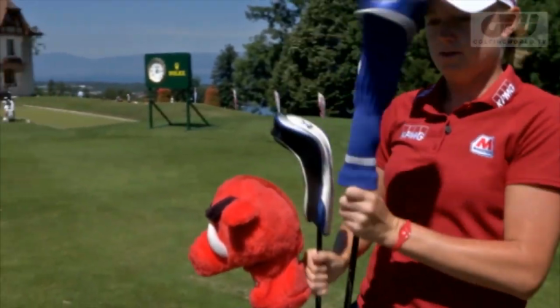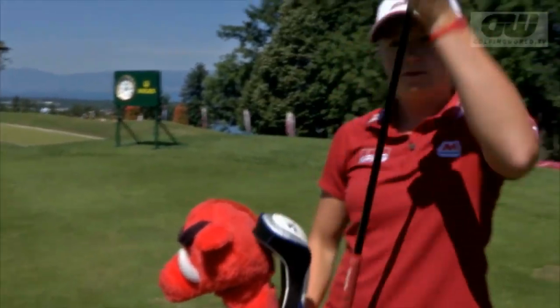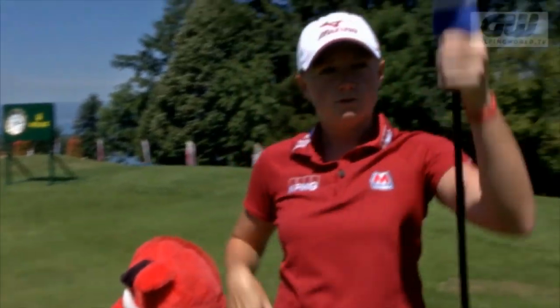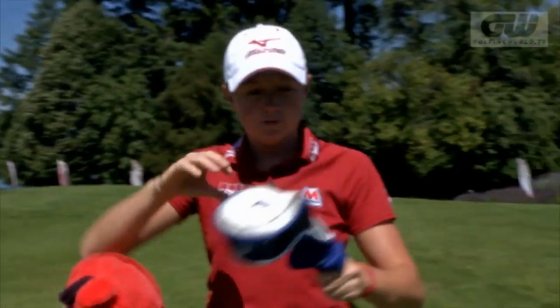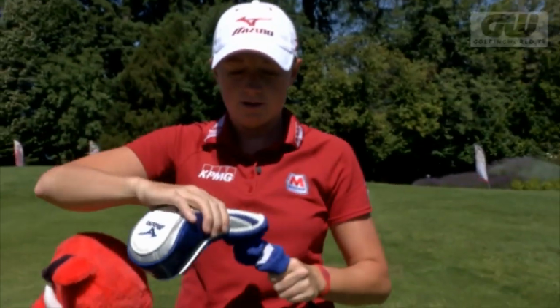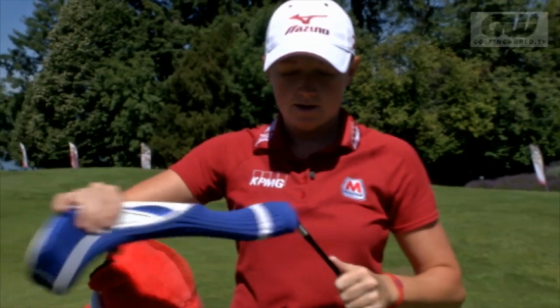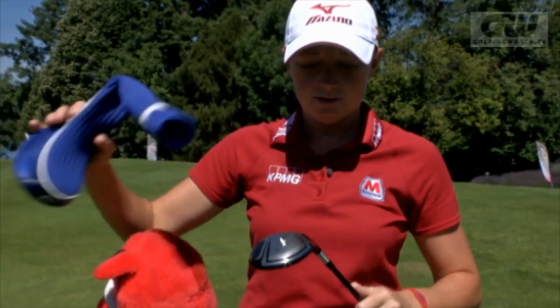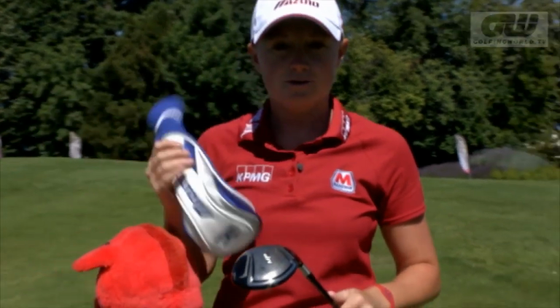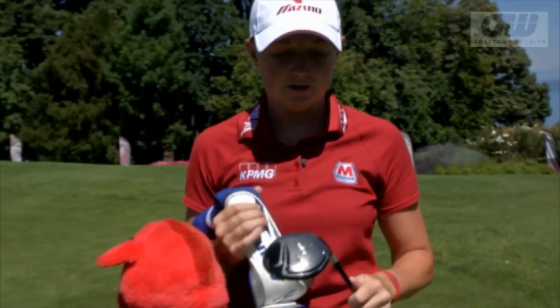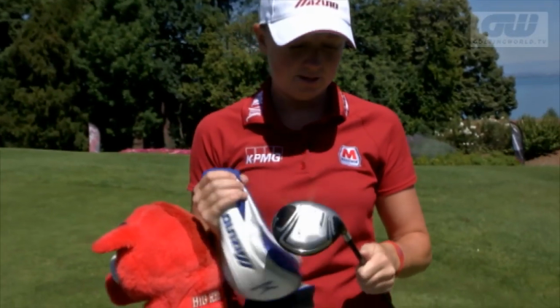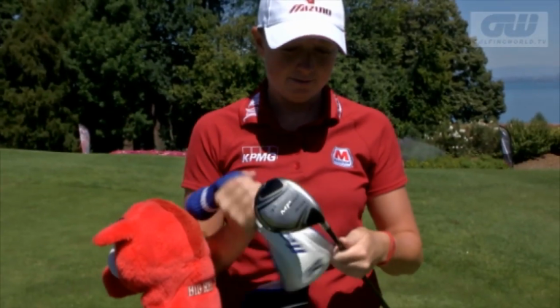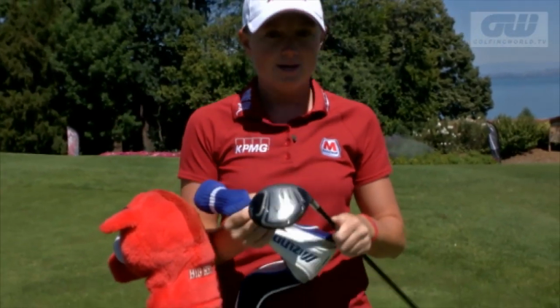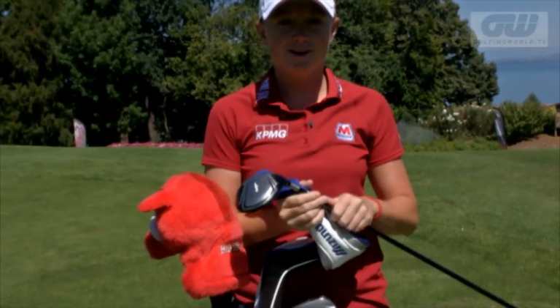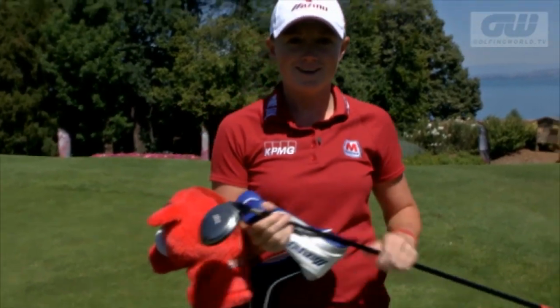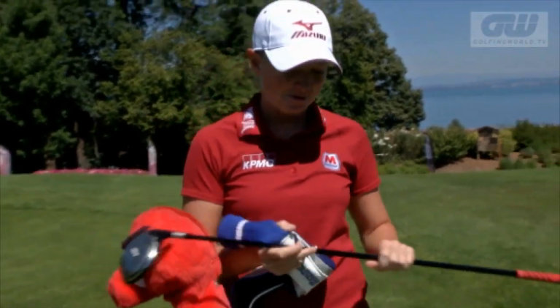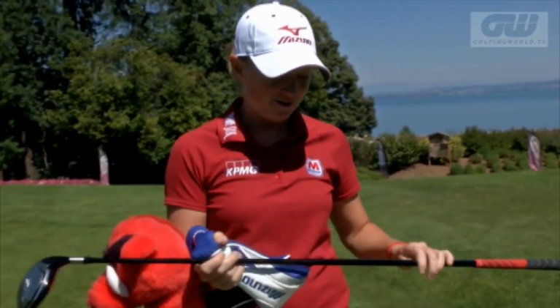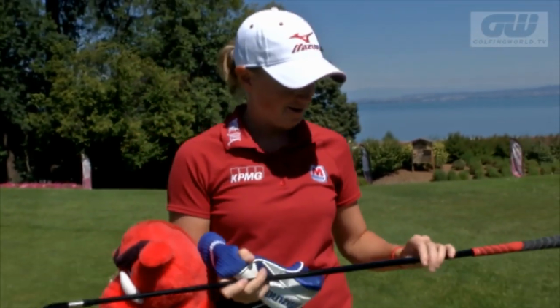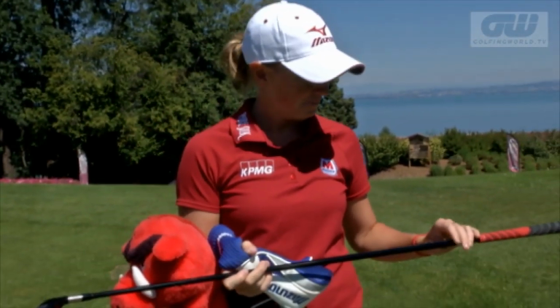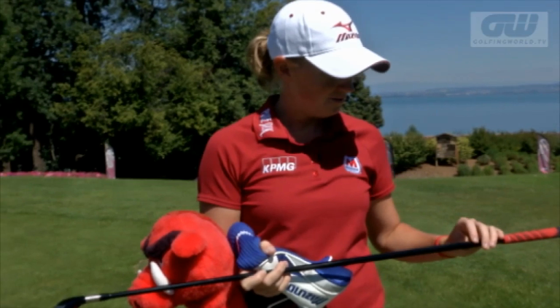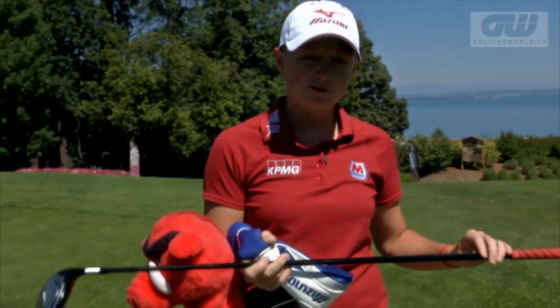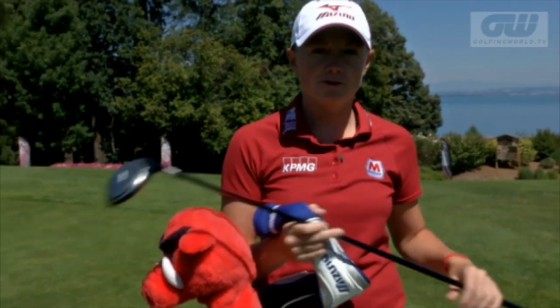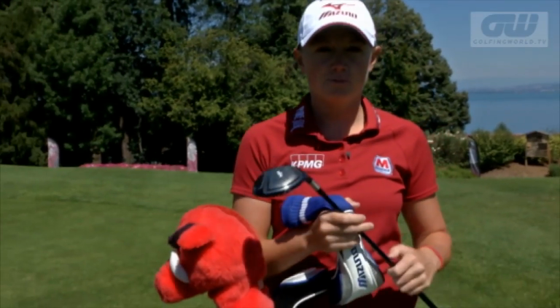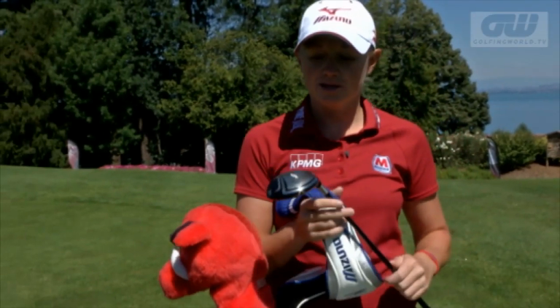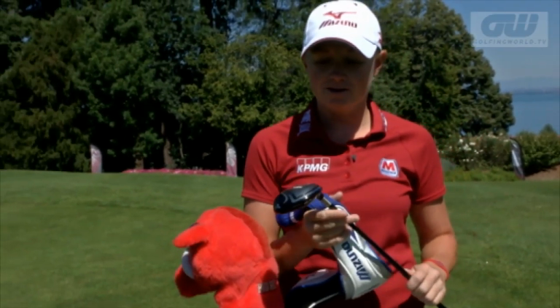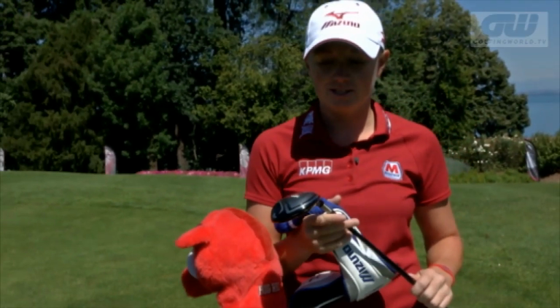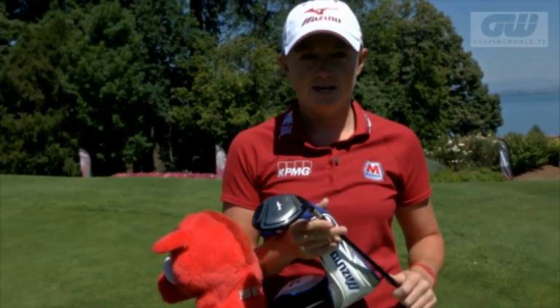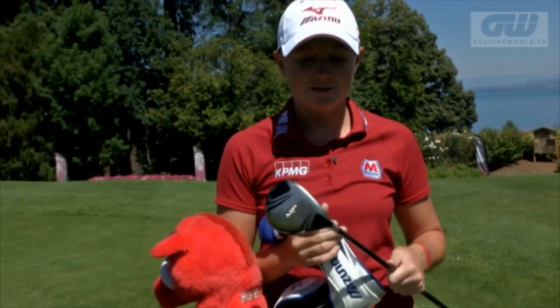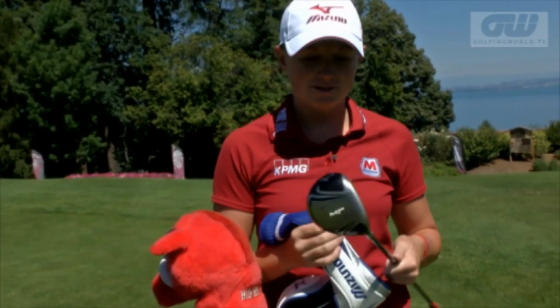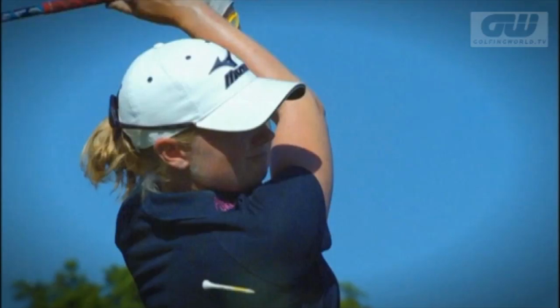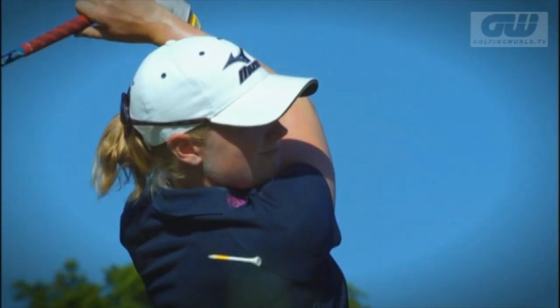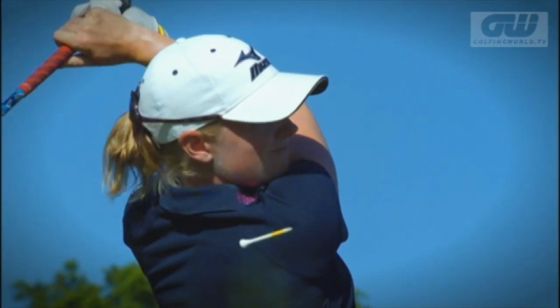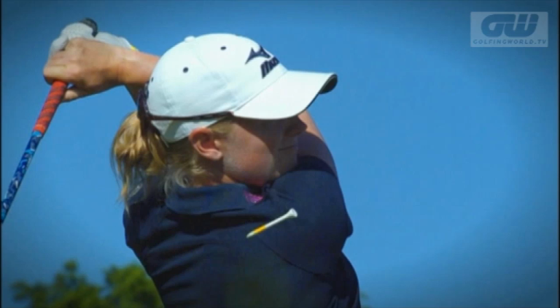Then I have a Mizuno 3-wood. I got this earlier this year, and it's a rocket — I hit it pretty far. It's a Fujikura prototype shaft, and I love it so I can get up there and rip it every time.